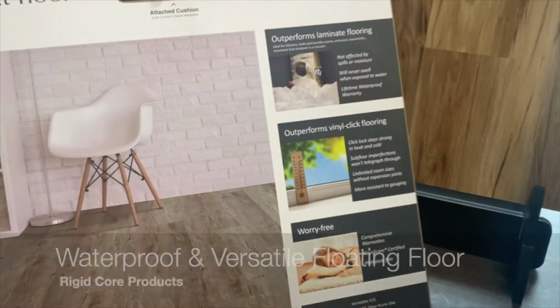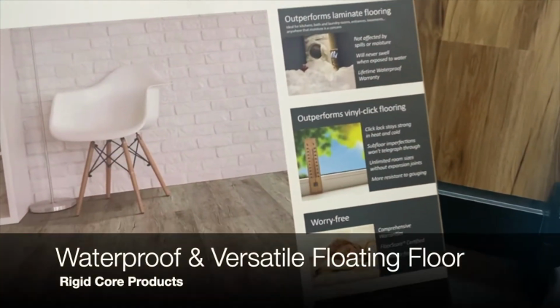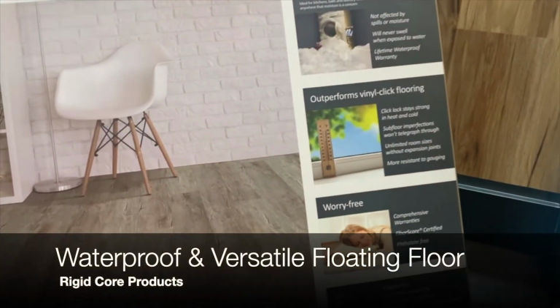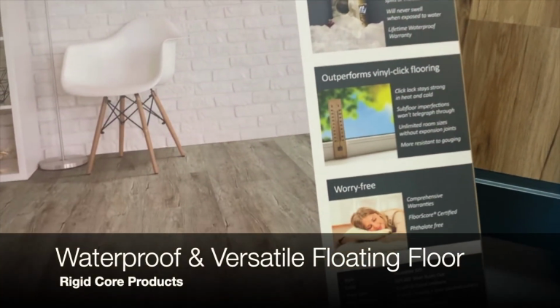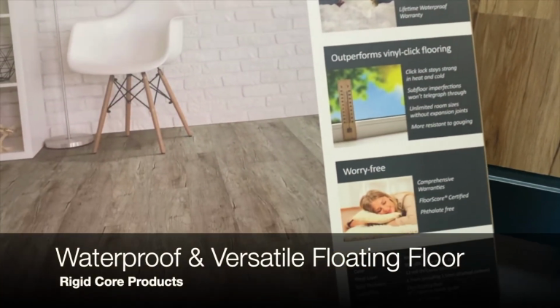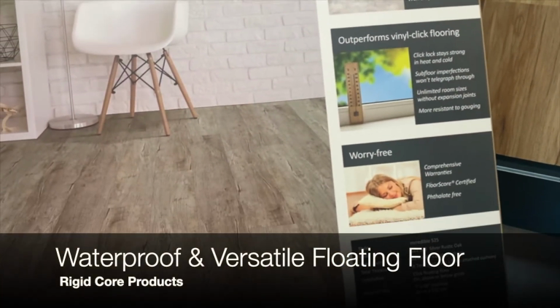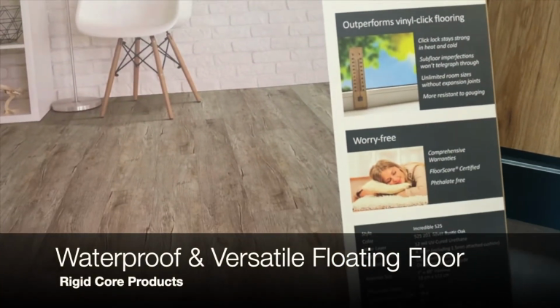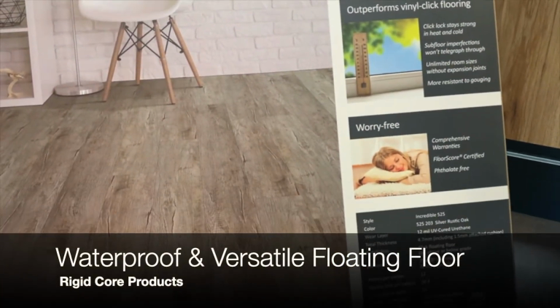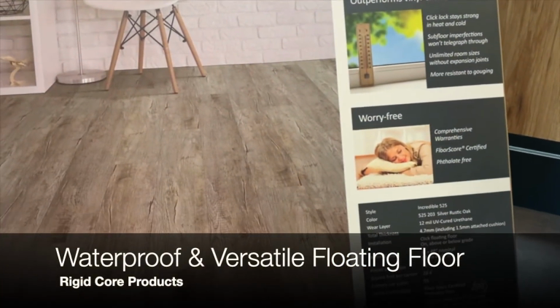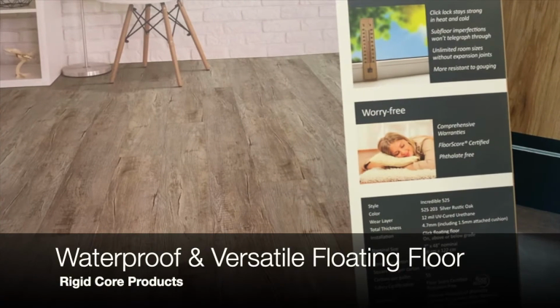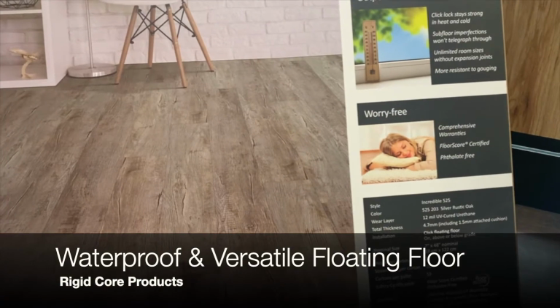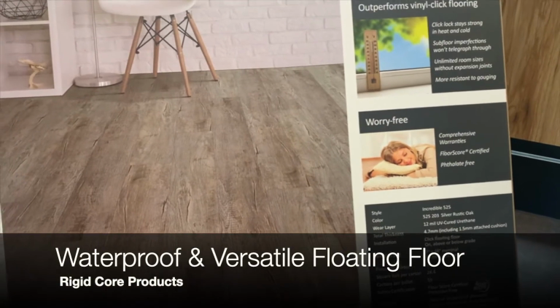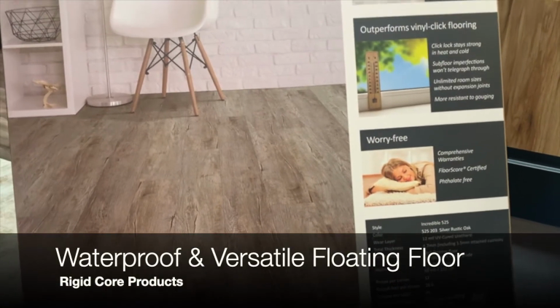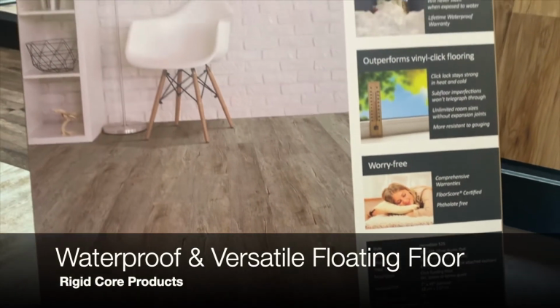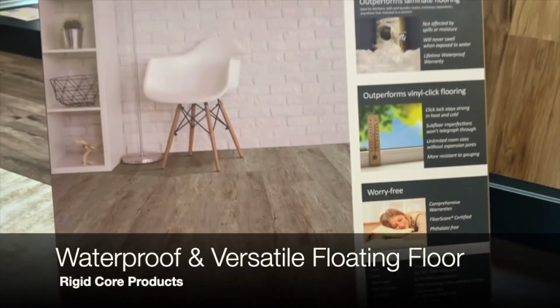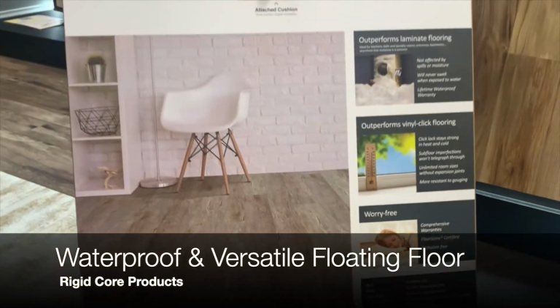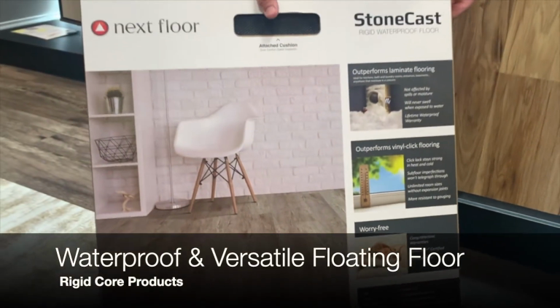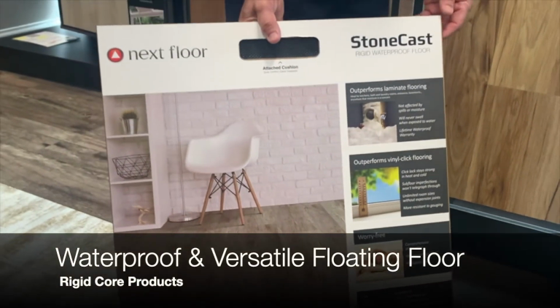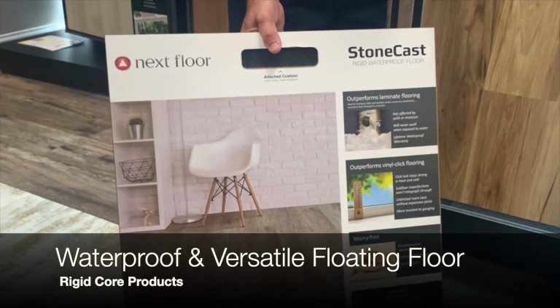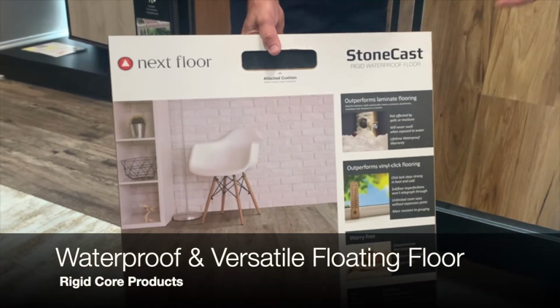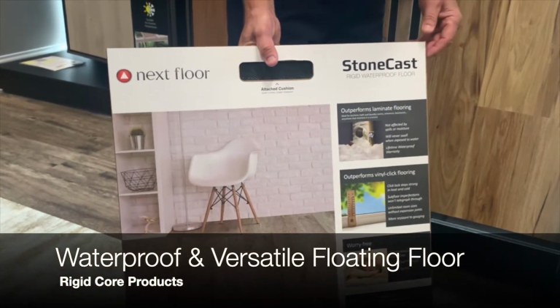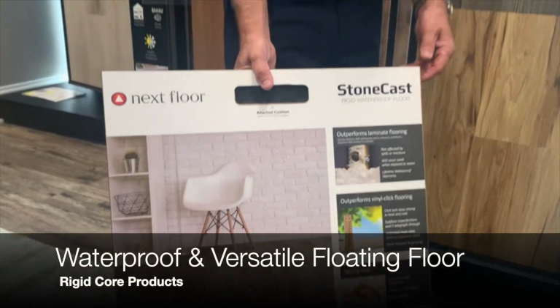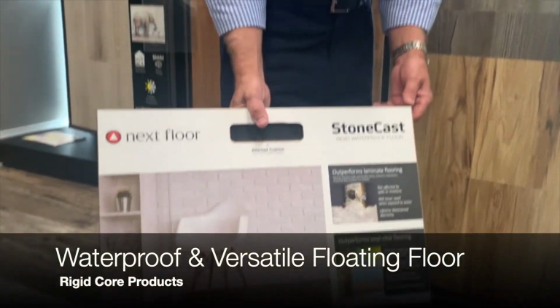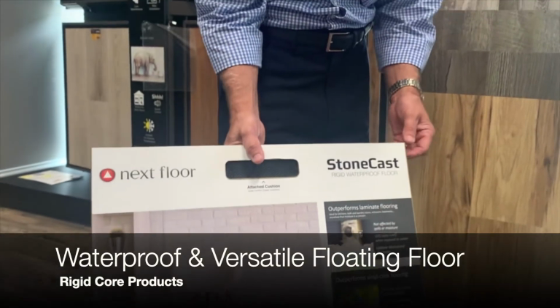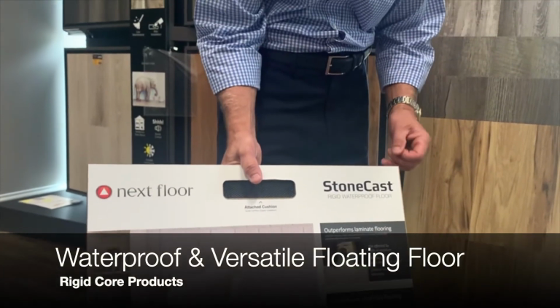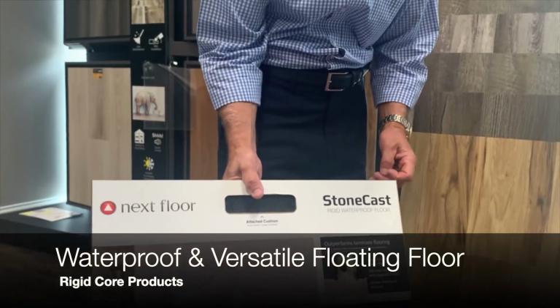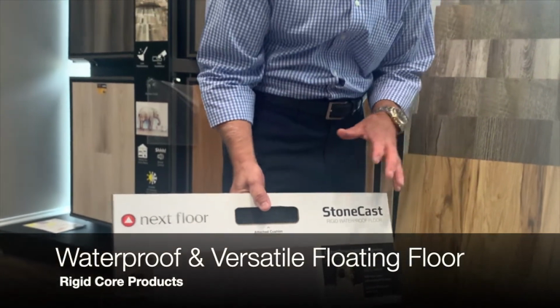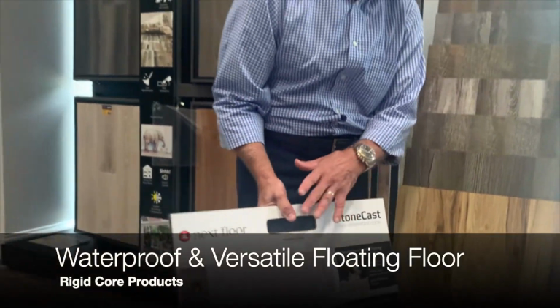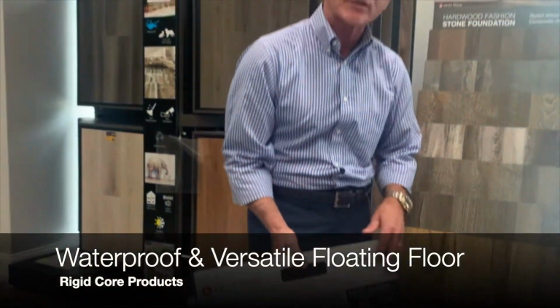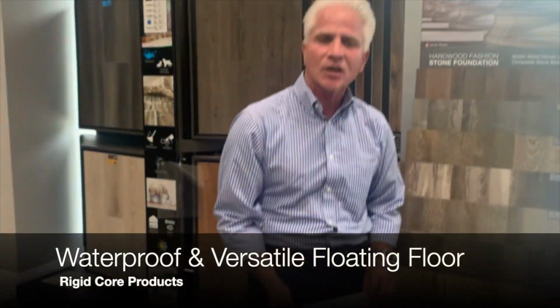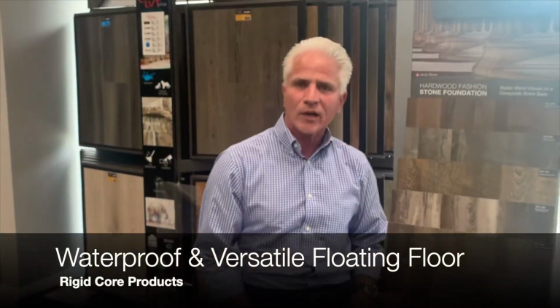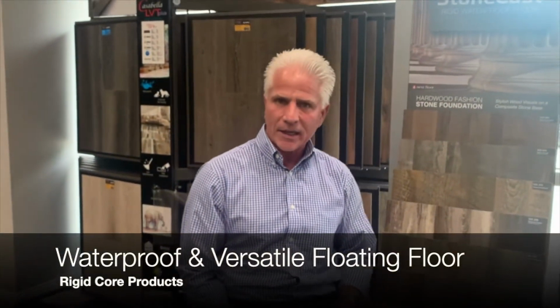The rigid floor products are totally waterproof — a floating floor you can use in the basement, main level, upstairs, anywhere in the household, and this is ideal for commercial applications as well.